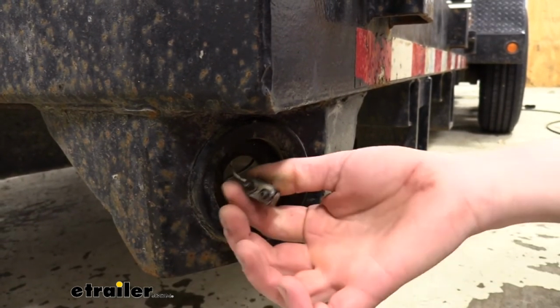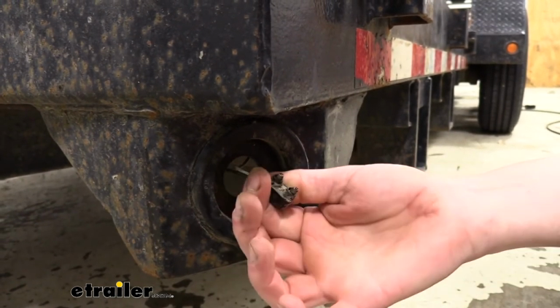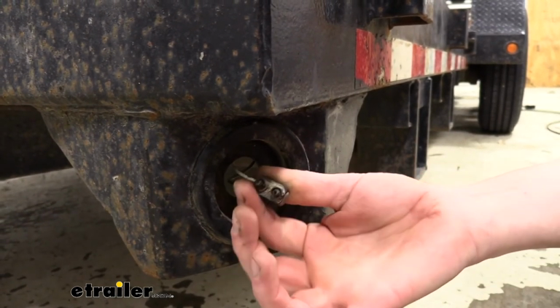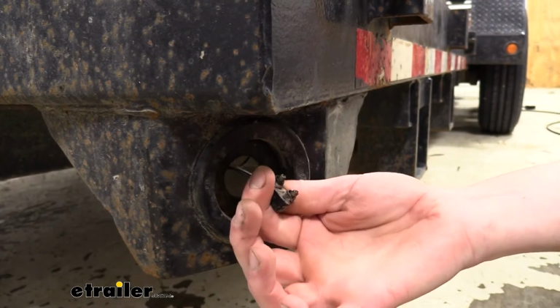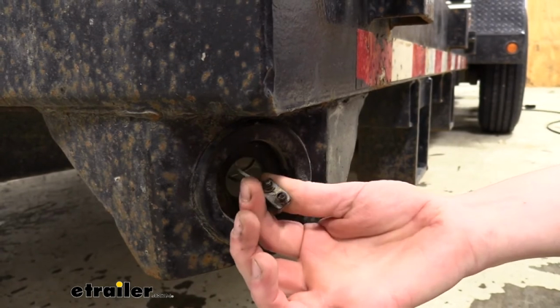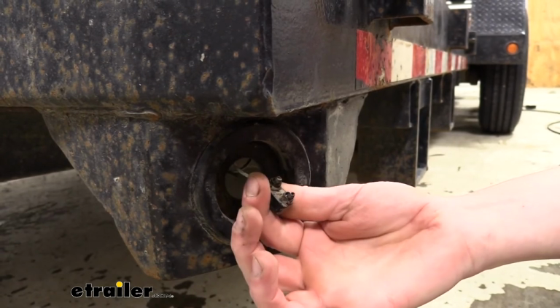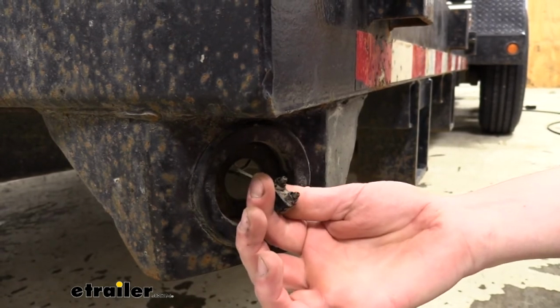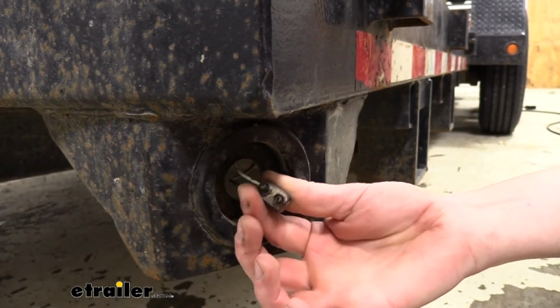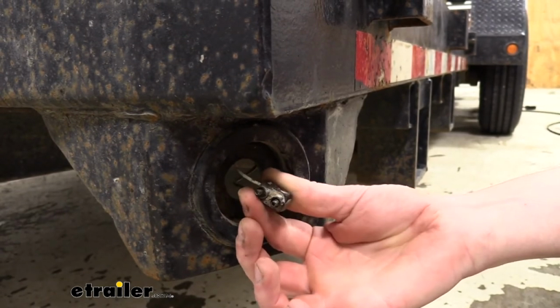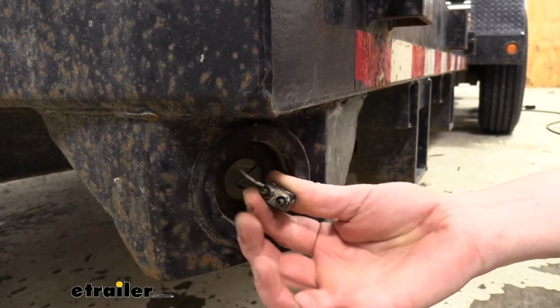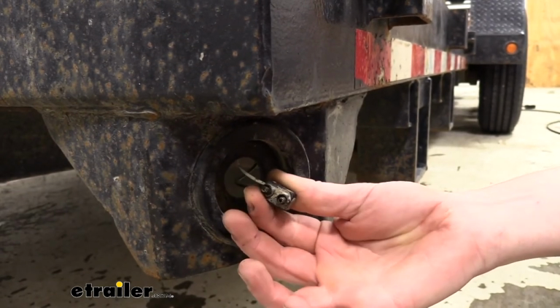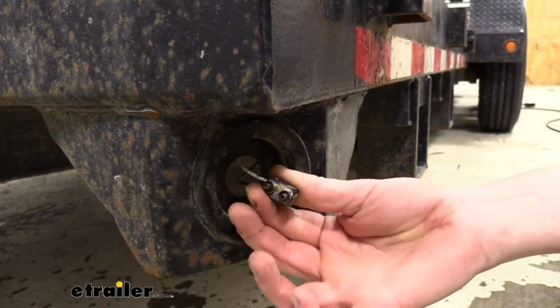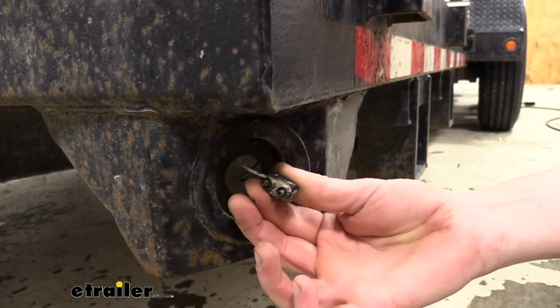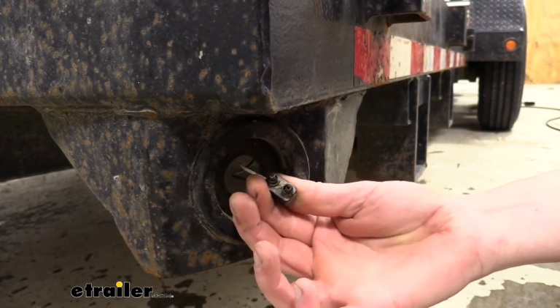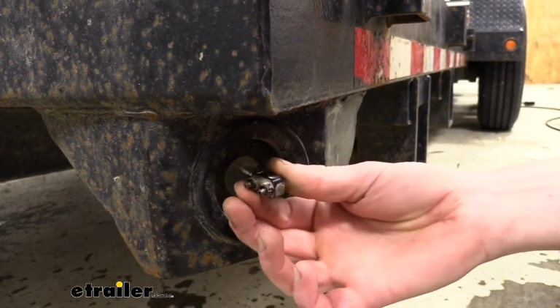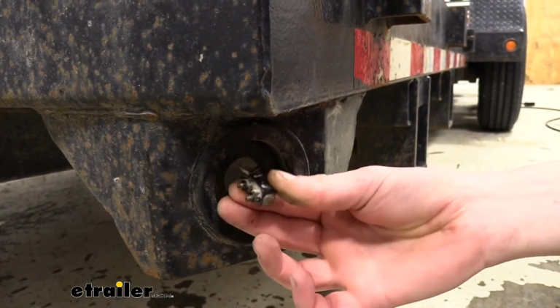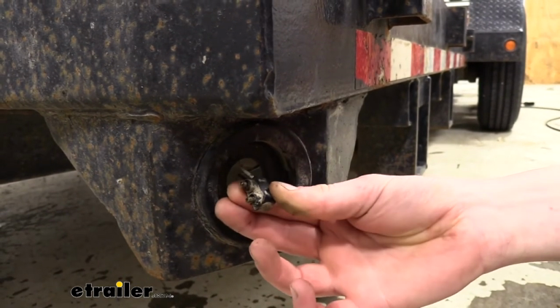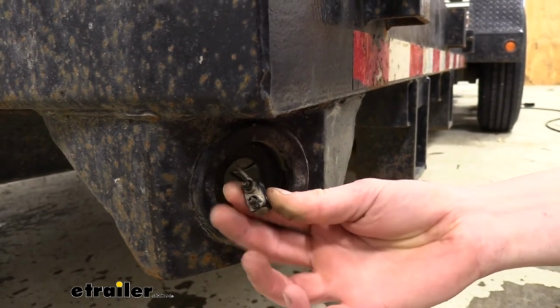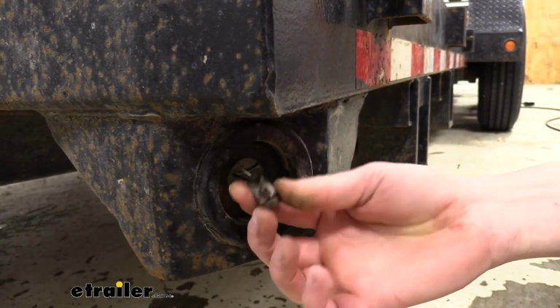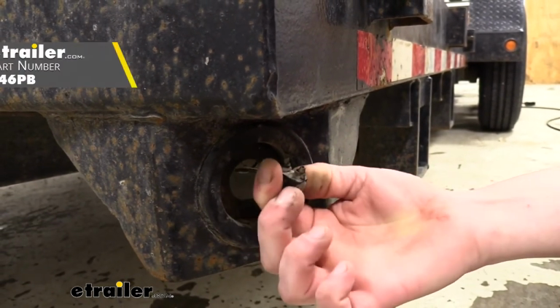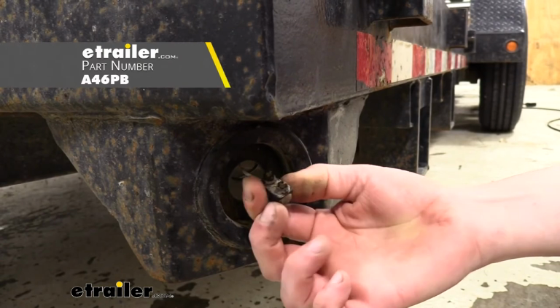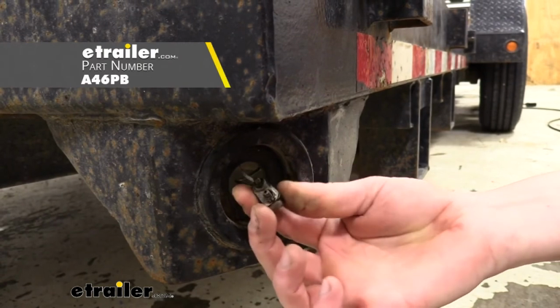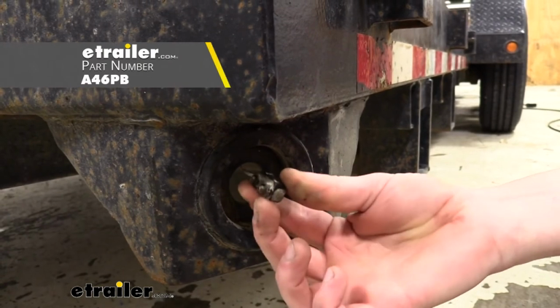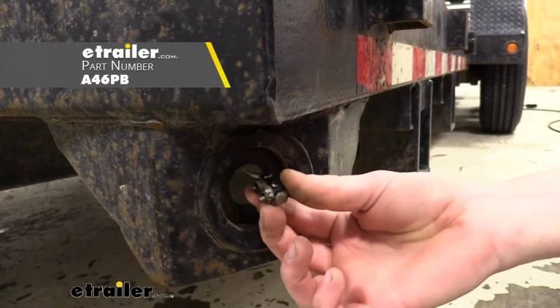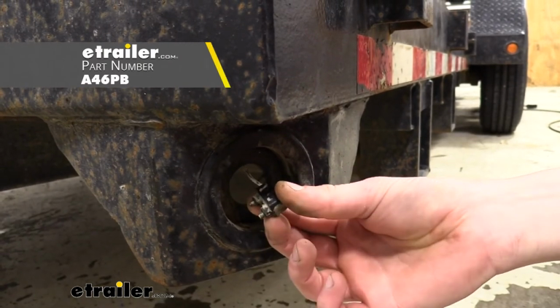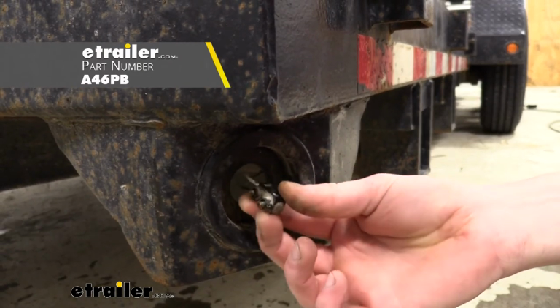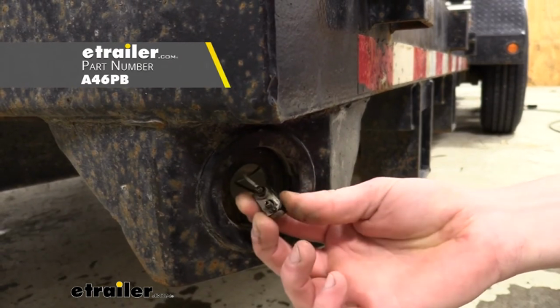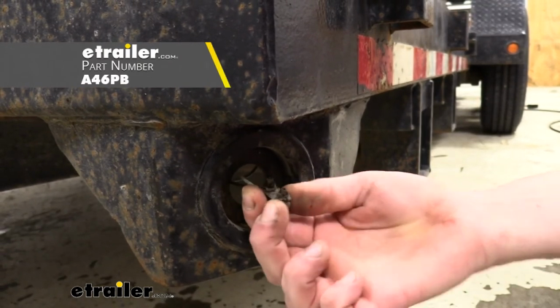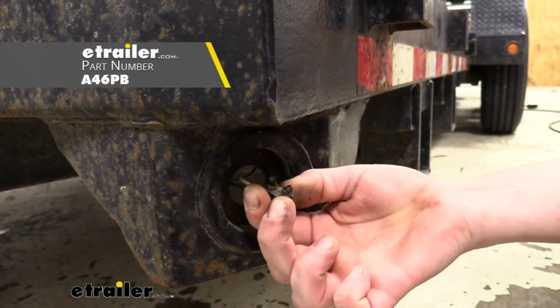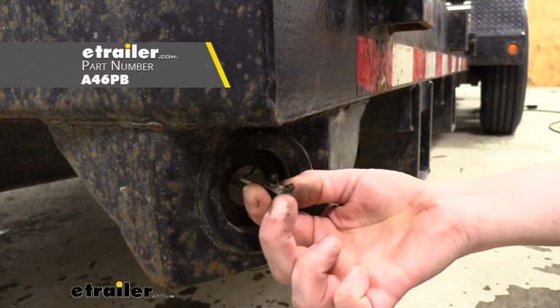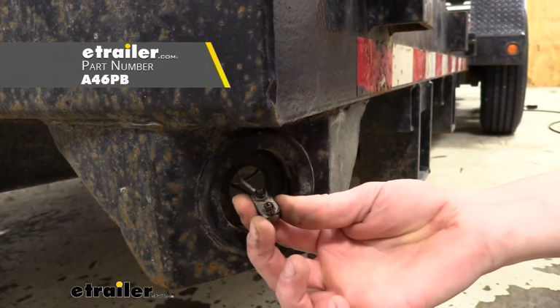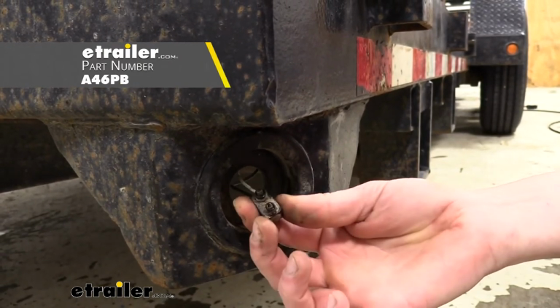If your bulb was hardwired, you would need to cut the wires to remove it. This connector is going to be necessary to install our new lights, so if you do not have this connector on your trailer you'll want to pick one up at eTrailer.com so you can quickly connect your new light.